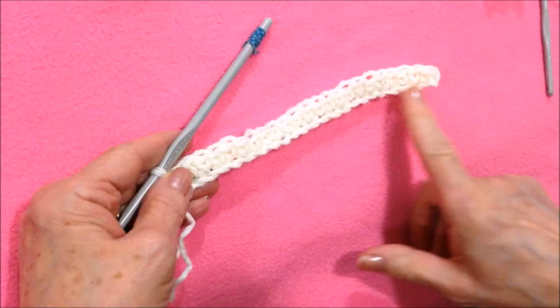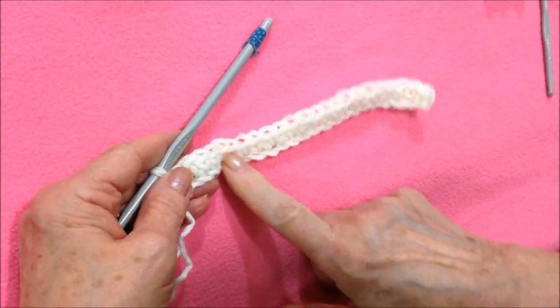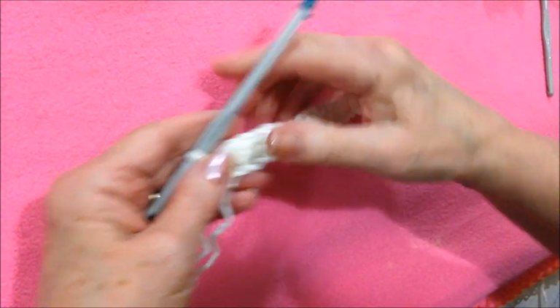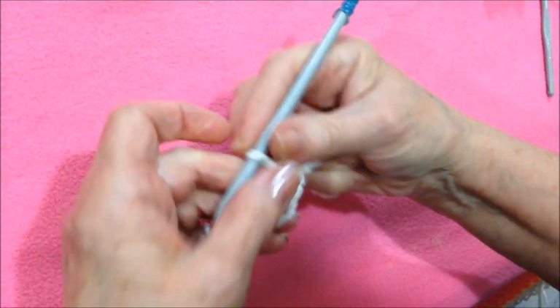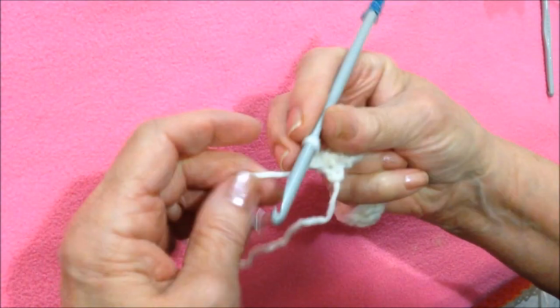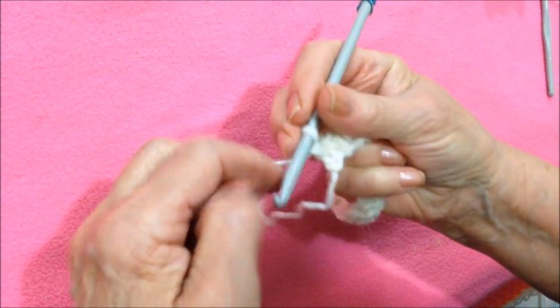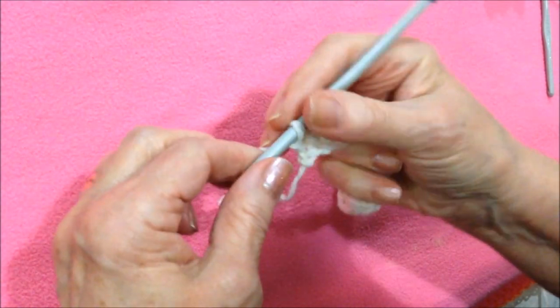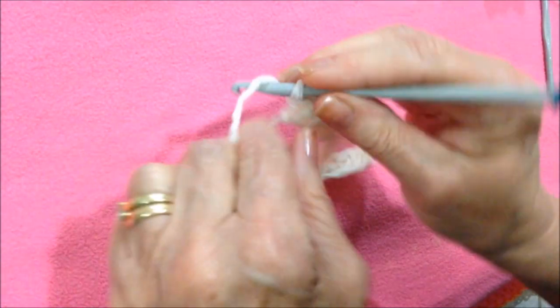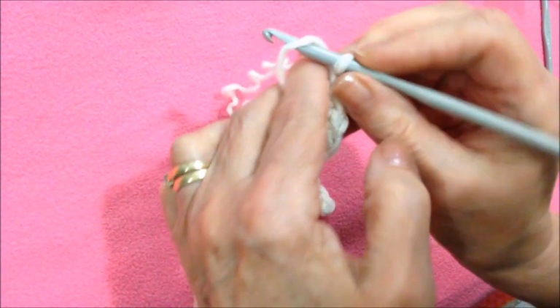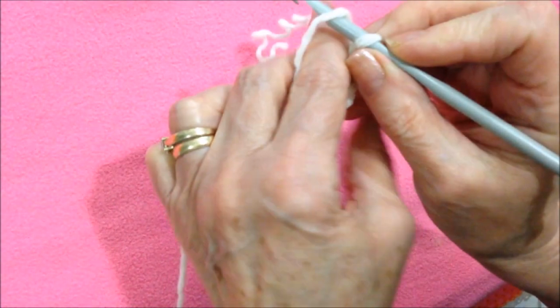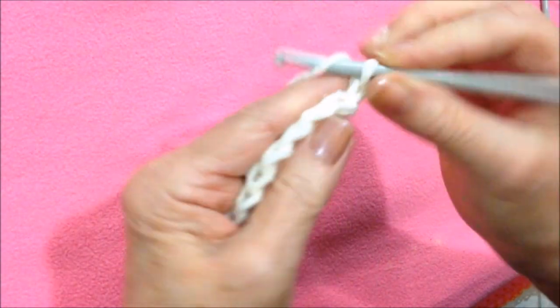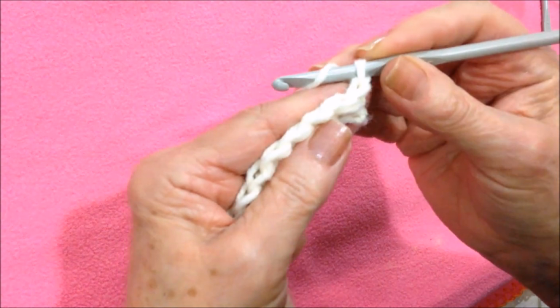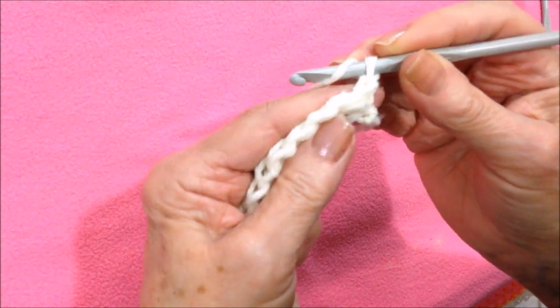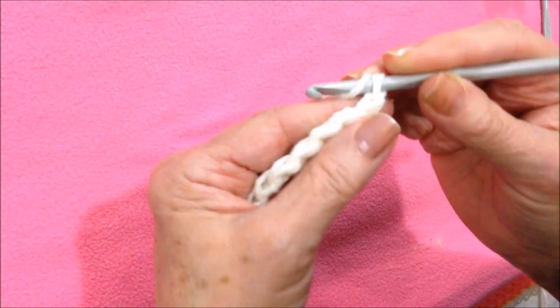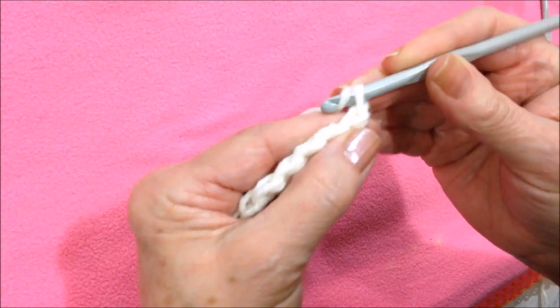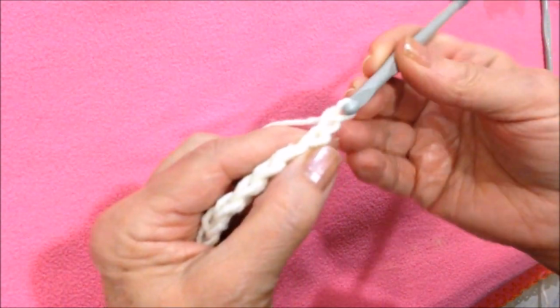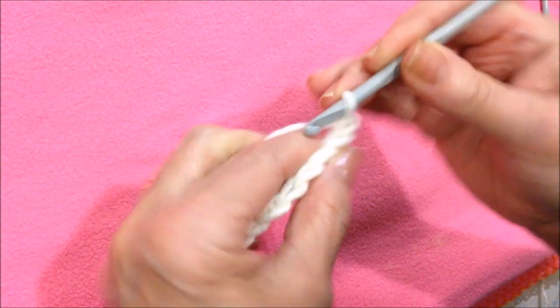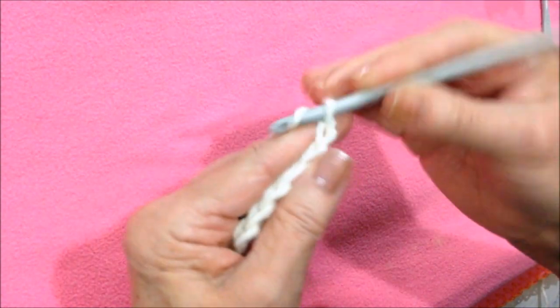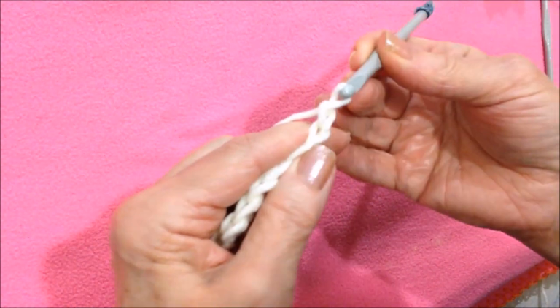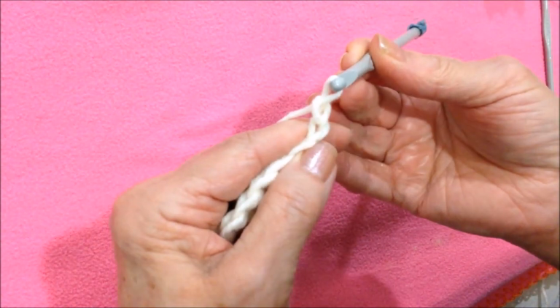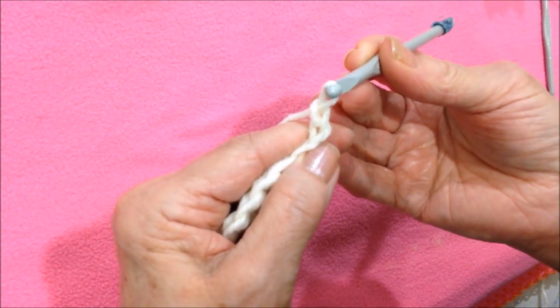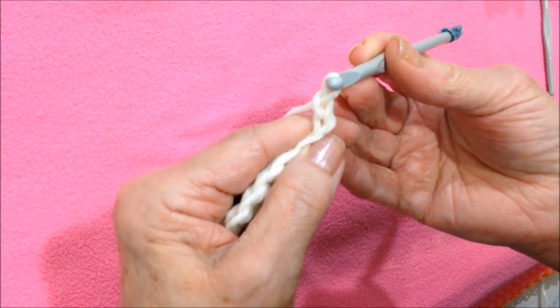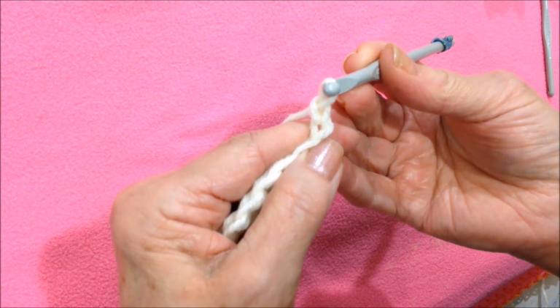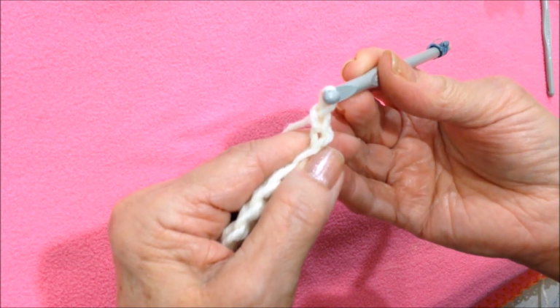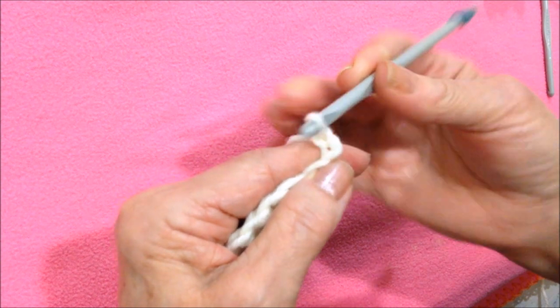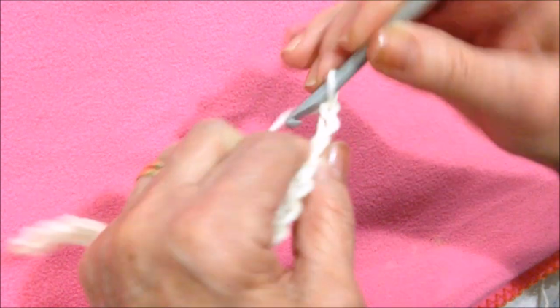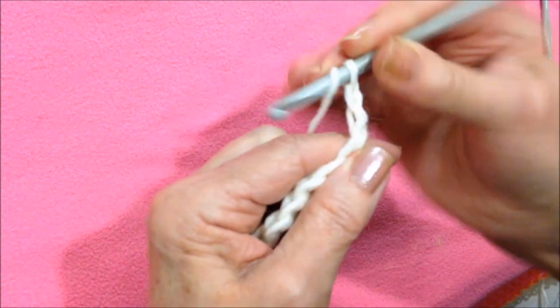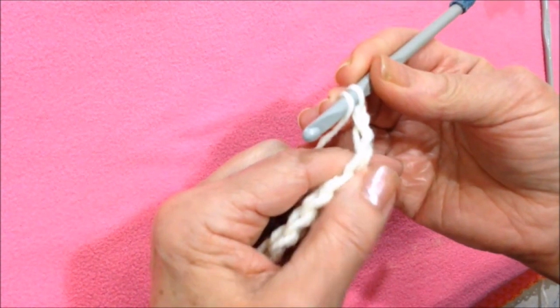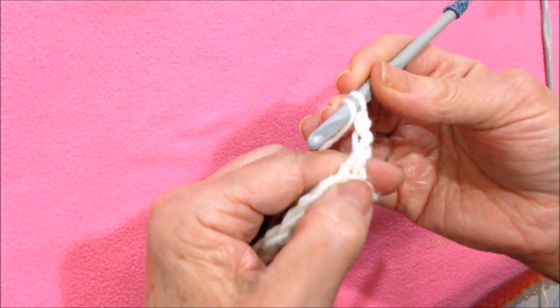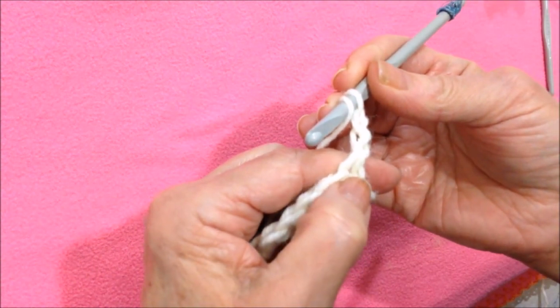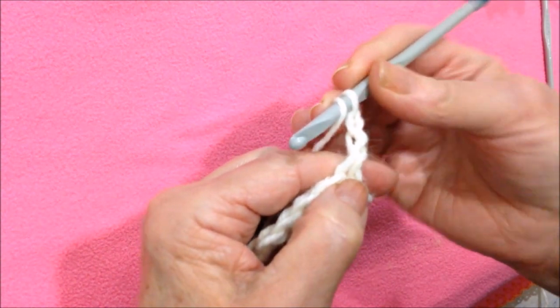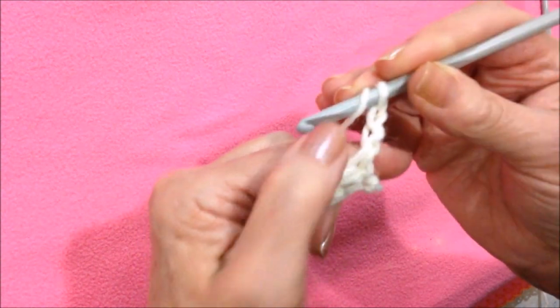I worked a single crochet in each stitch across the row. At the end of the row, turn the work. Now chain two — that will take the place of the first double crochet.